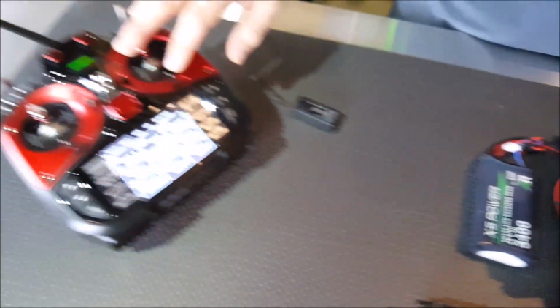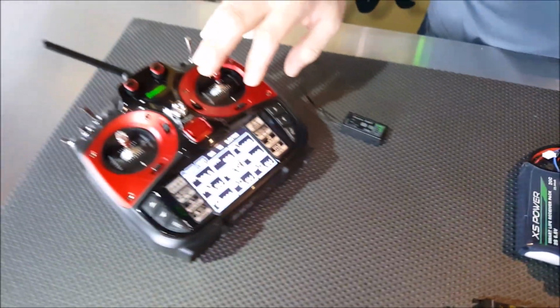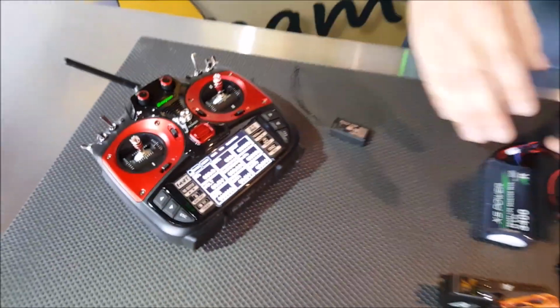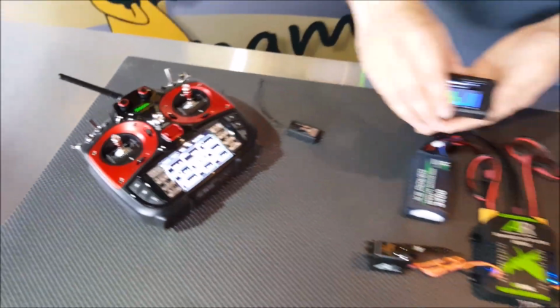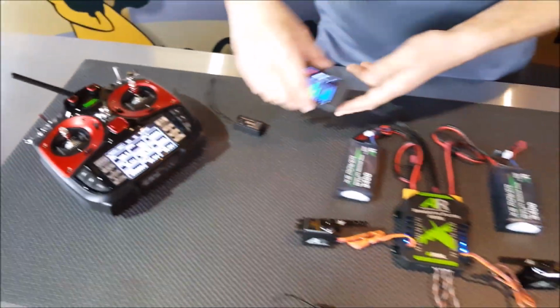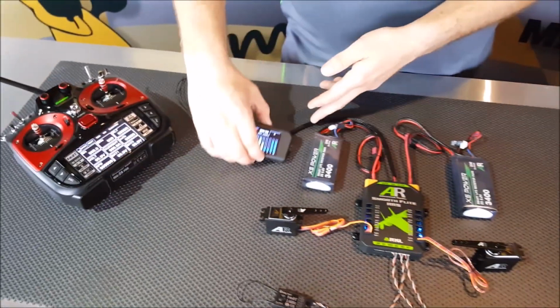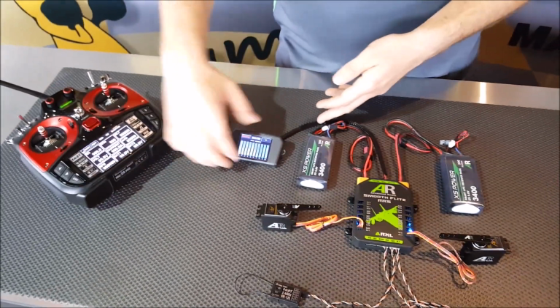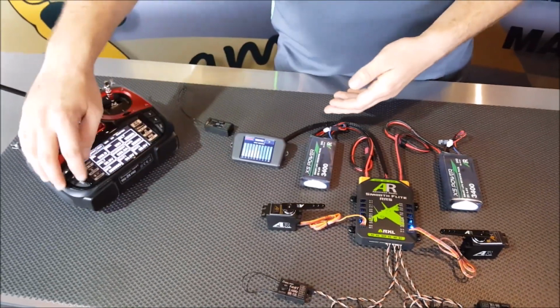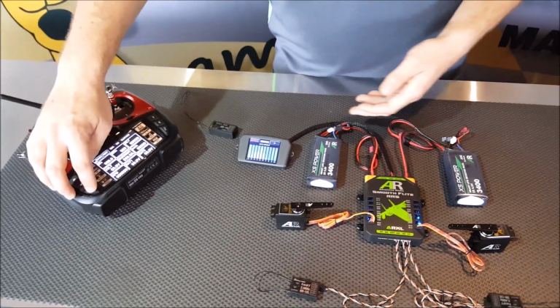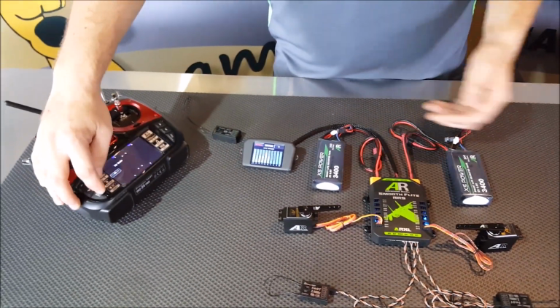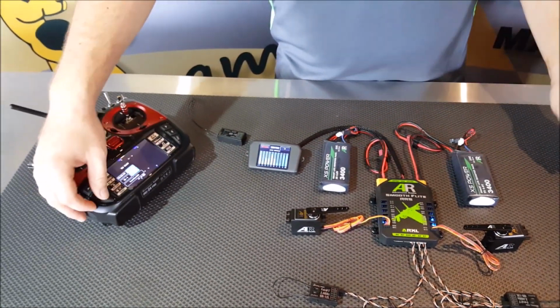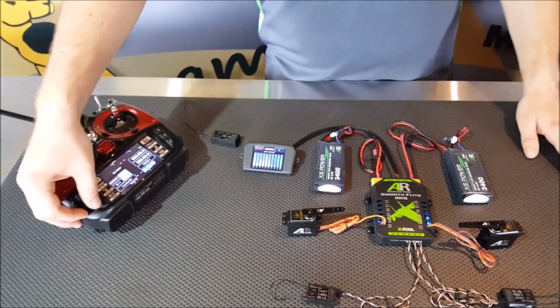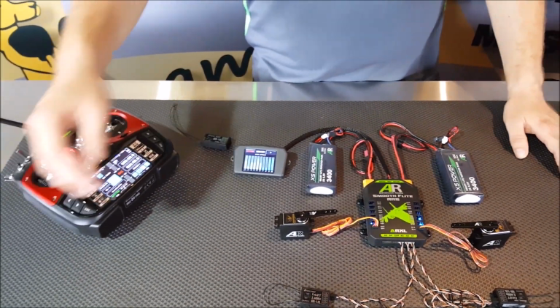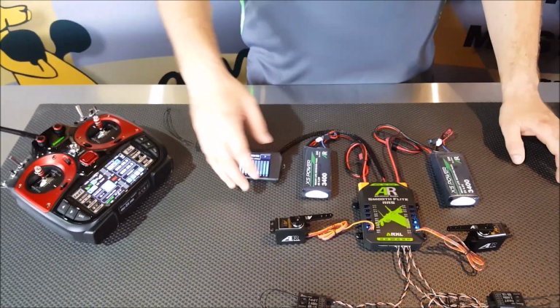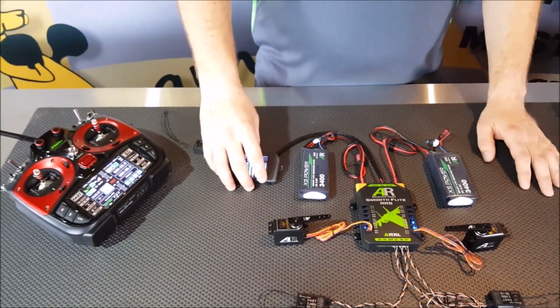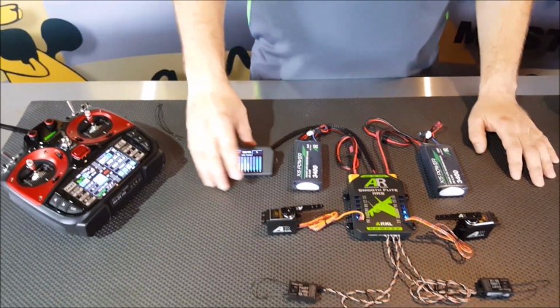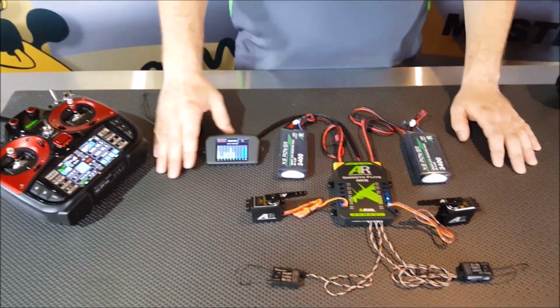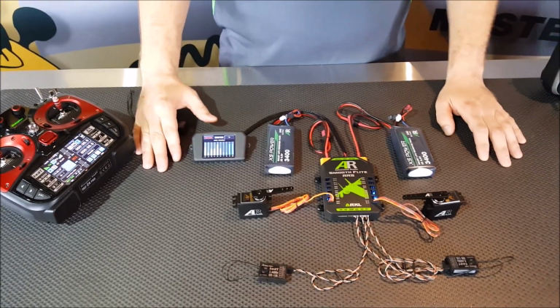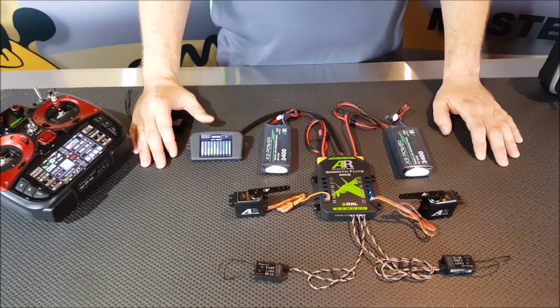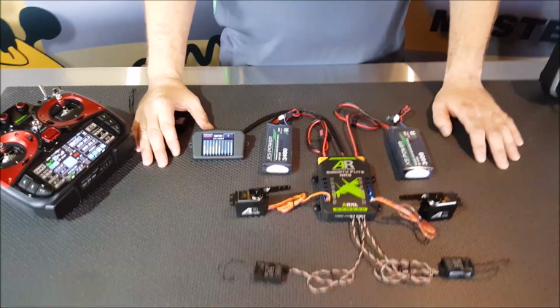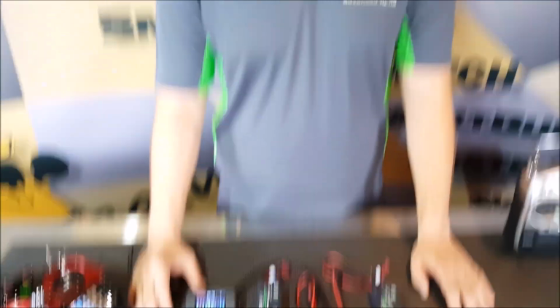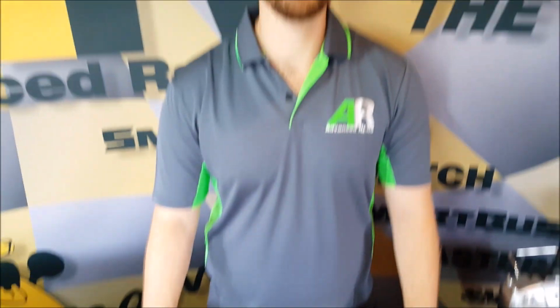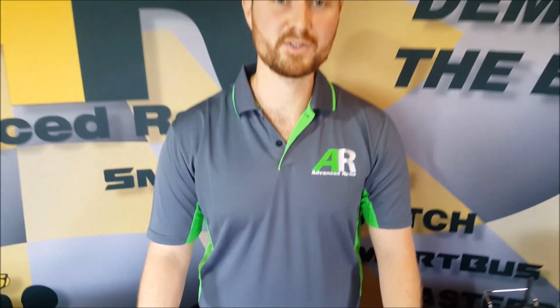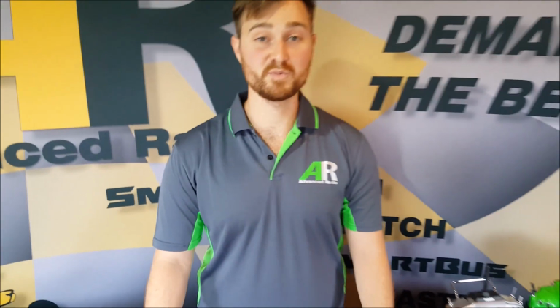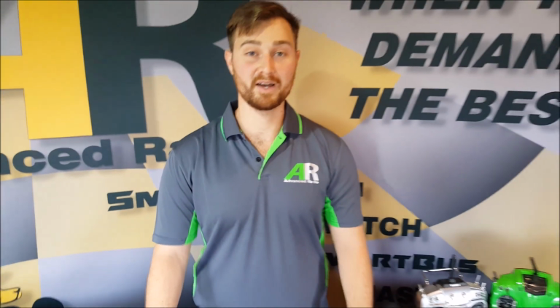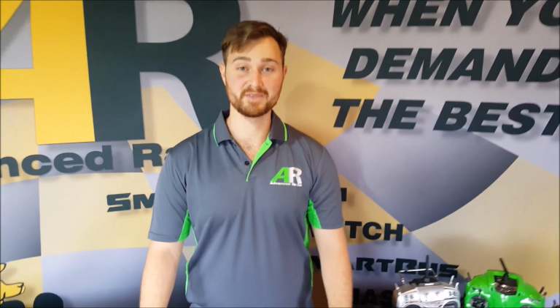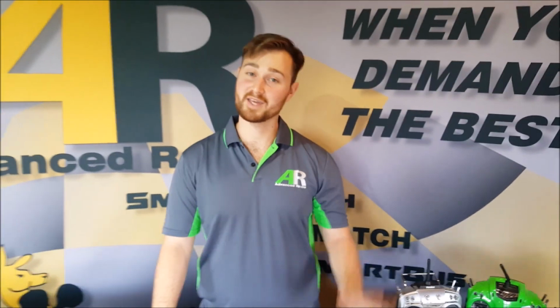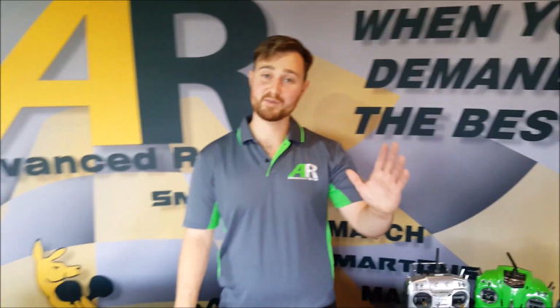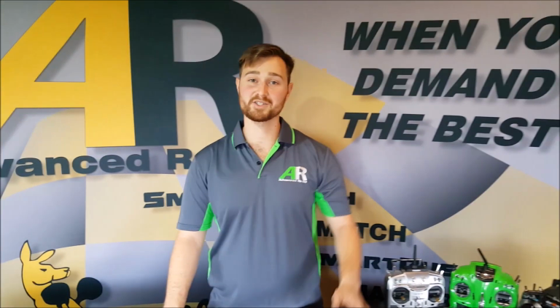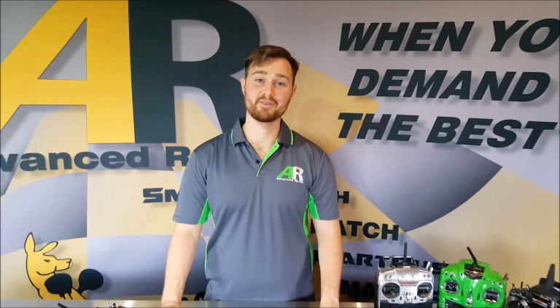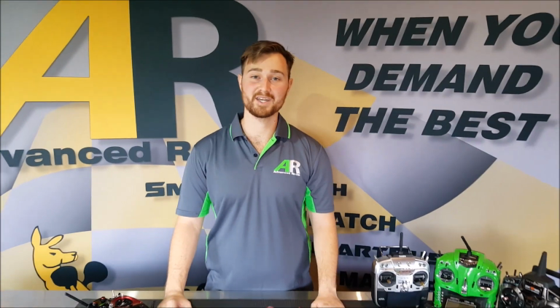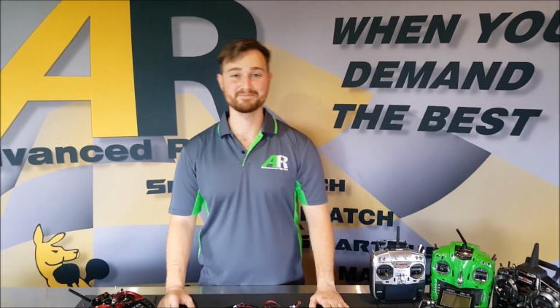So that's how to set up the Graupner system — it's just that simple. And then you can get the full use out of your SmartBus, RS, or SmoothFlight. Thank you very much, have a nice day.